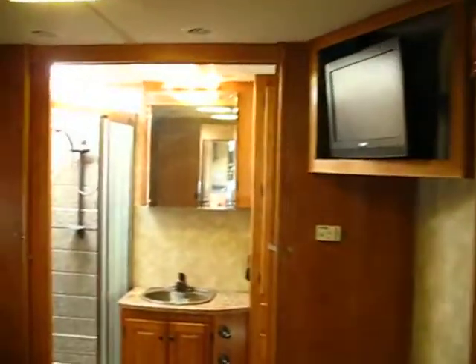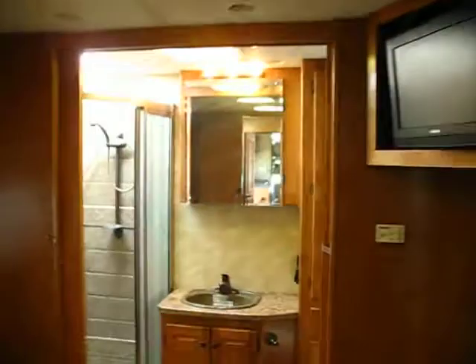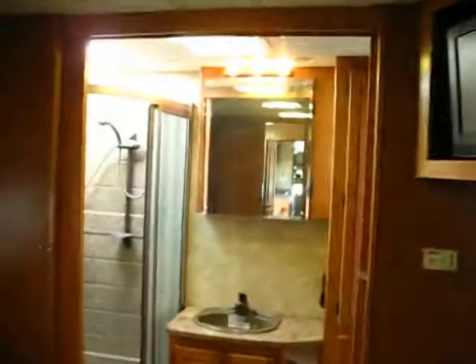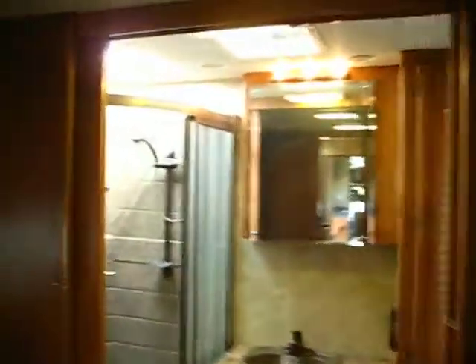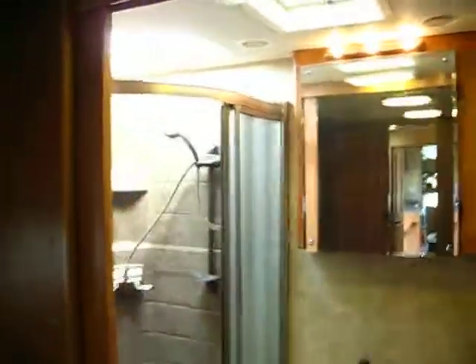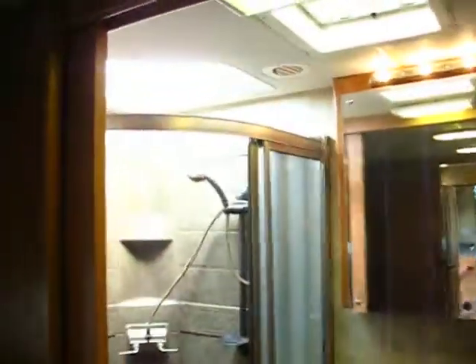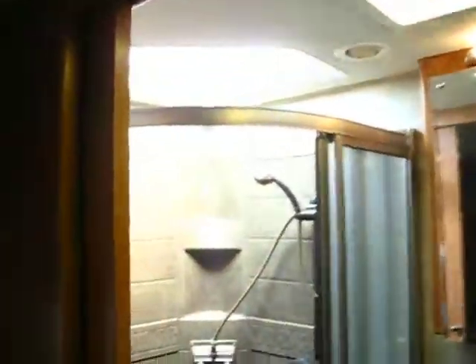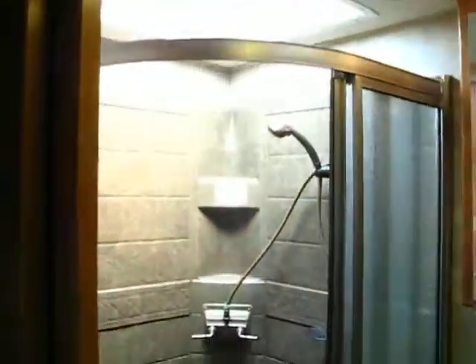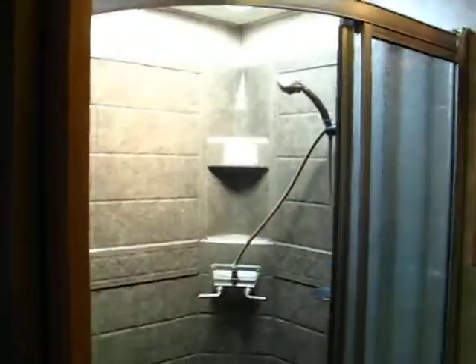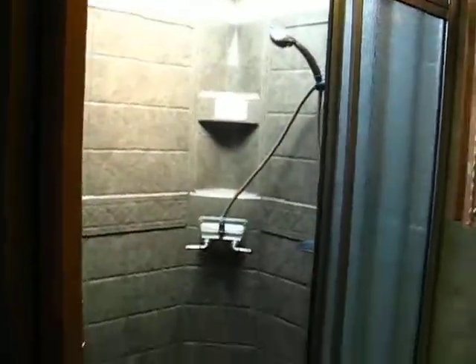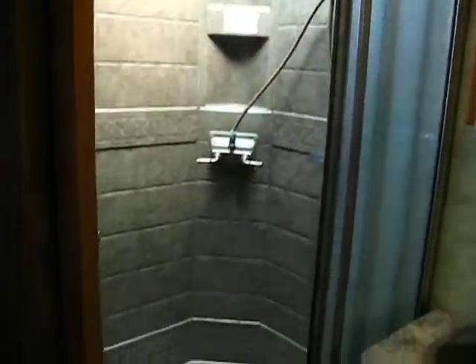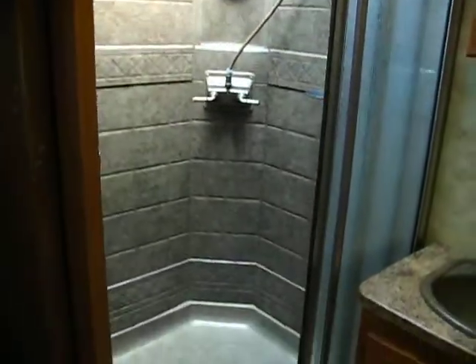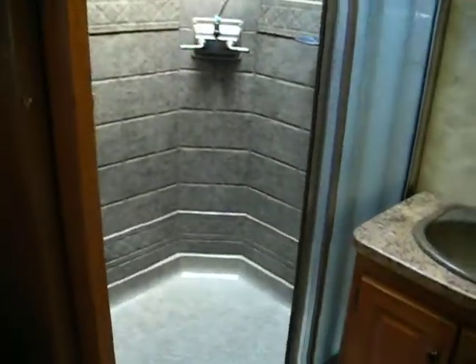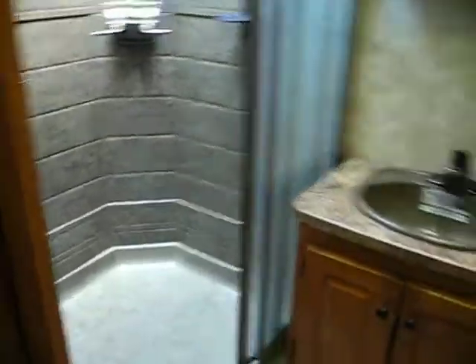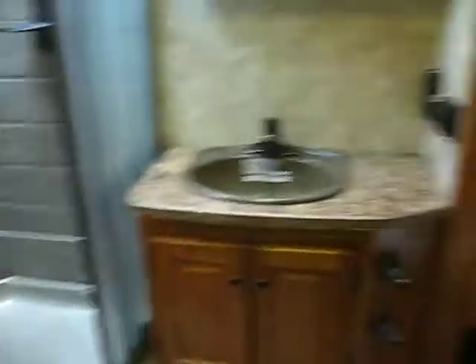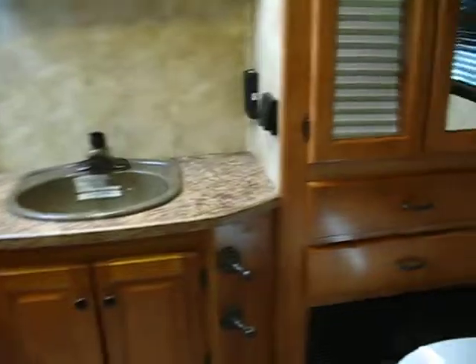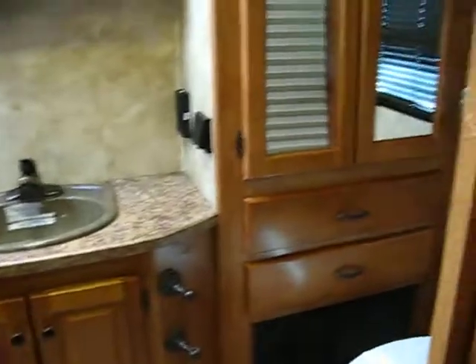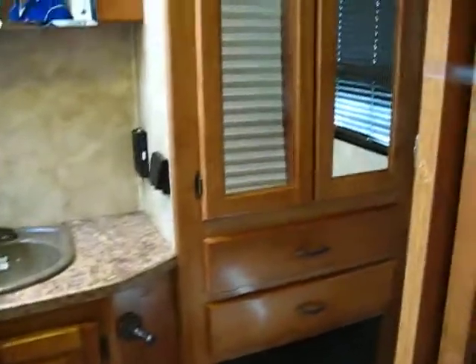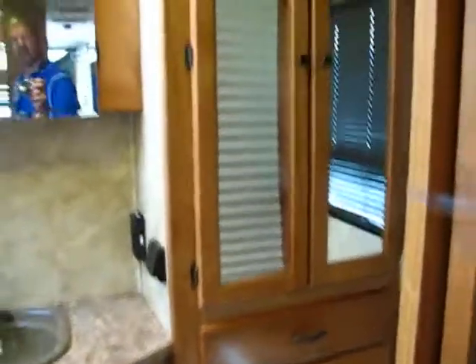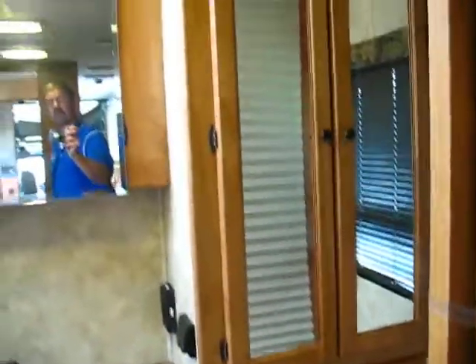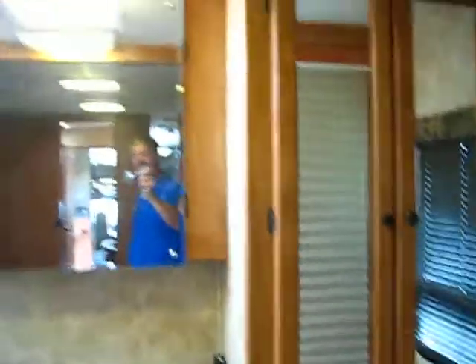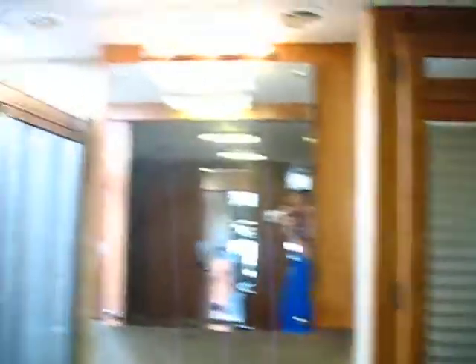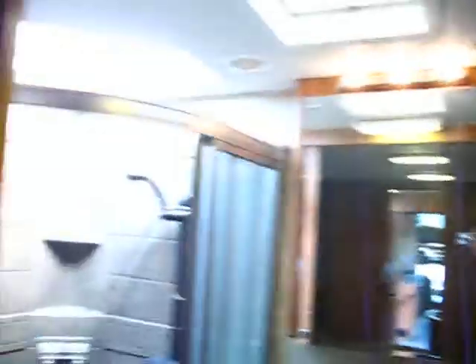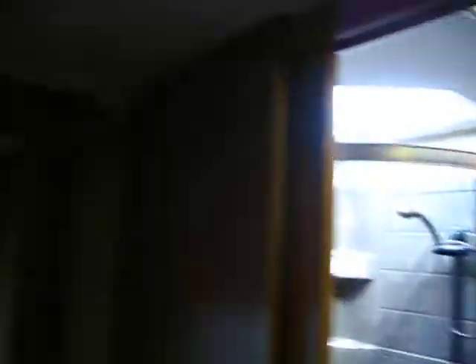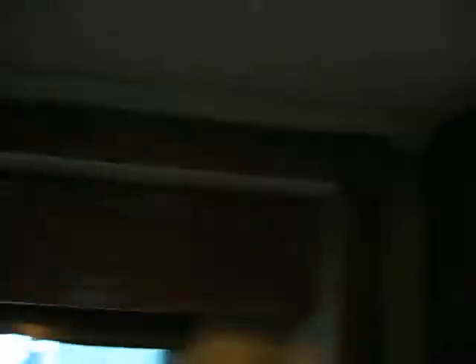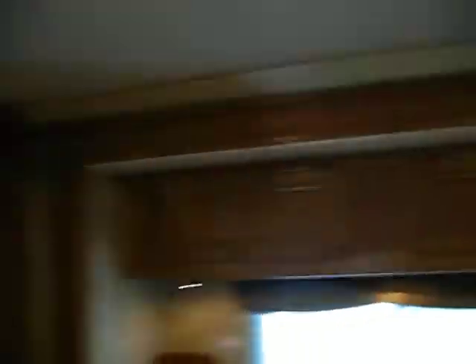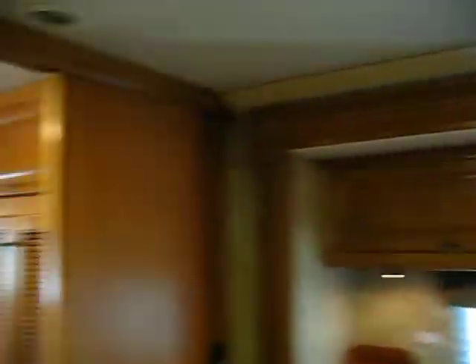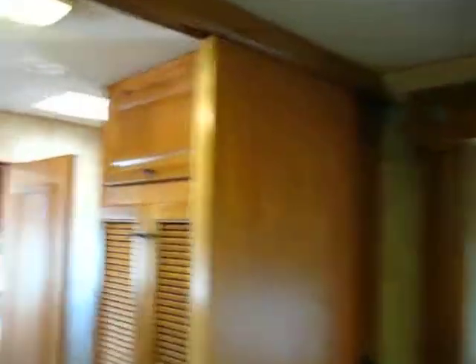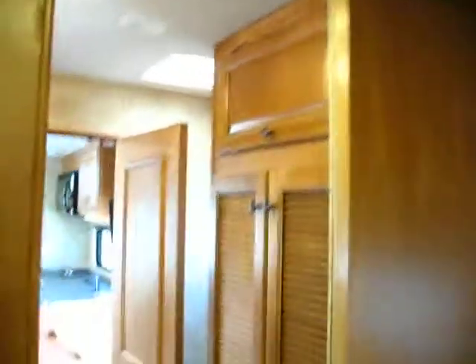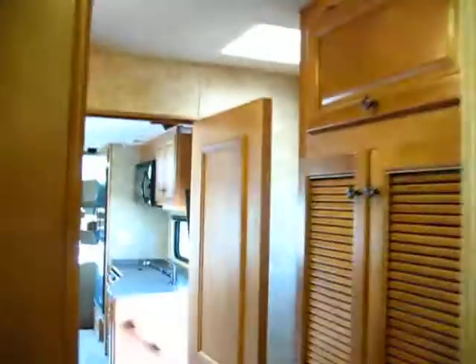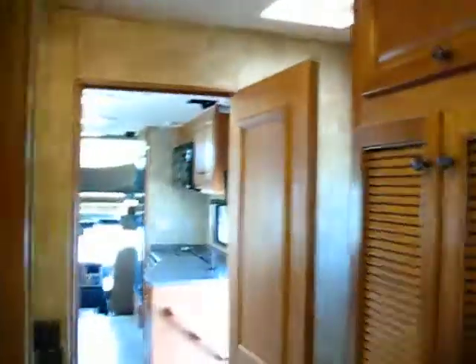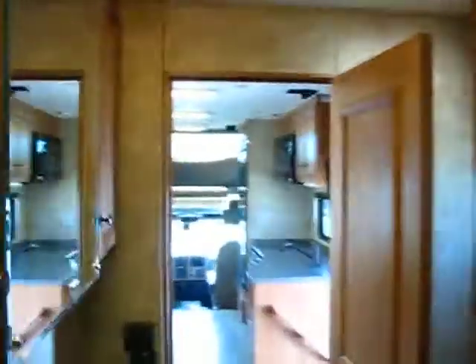And into the bathroom here. Good-sized shower there. And there we go with the rest of the bathroom. And coming around here — here's the half-bath.